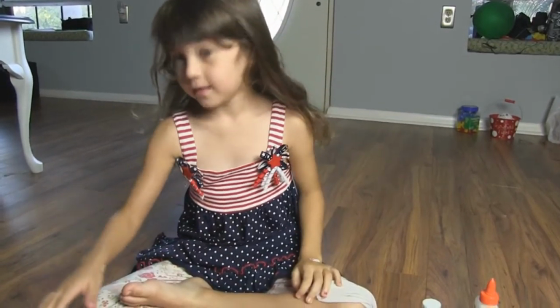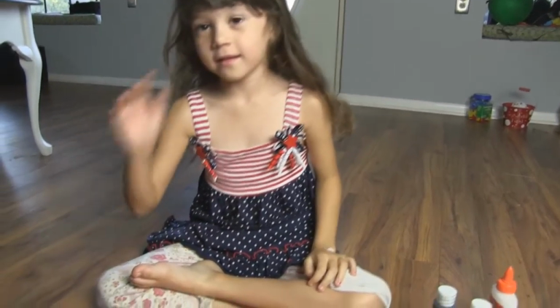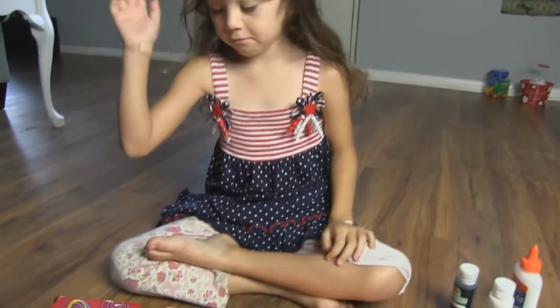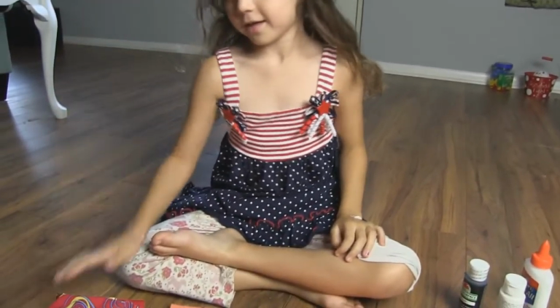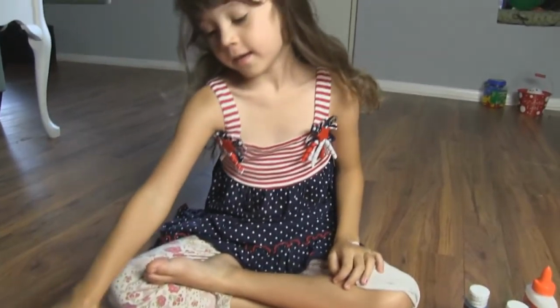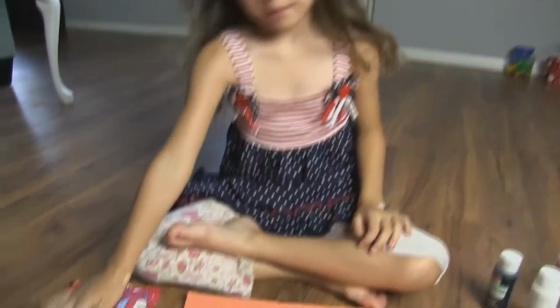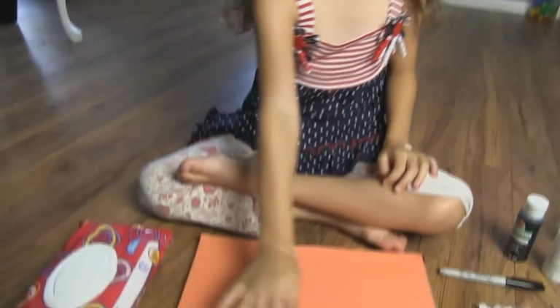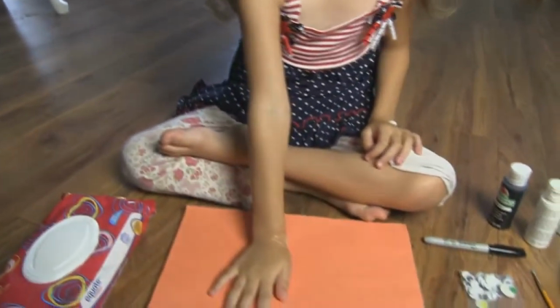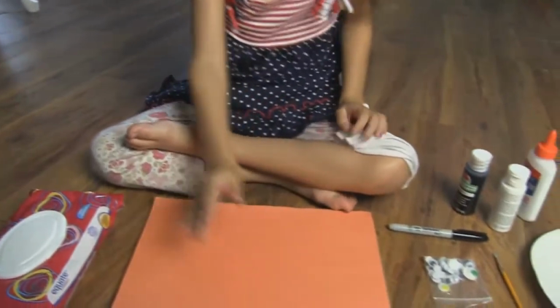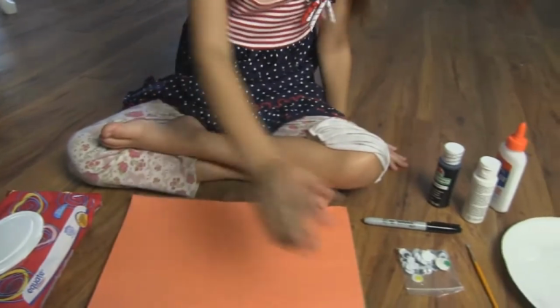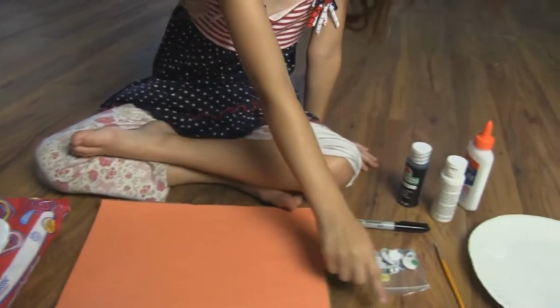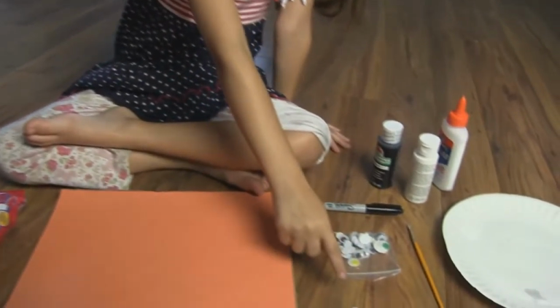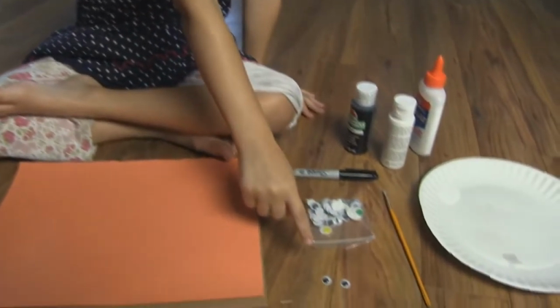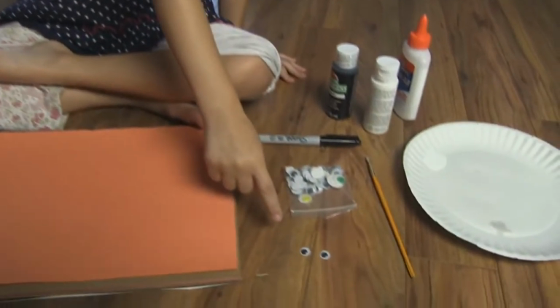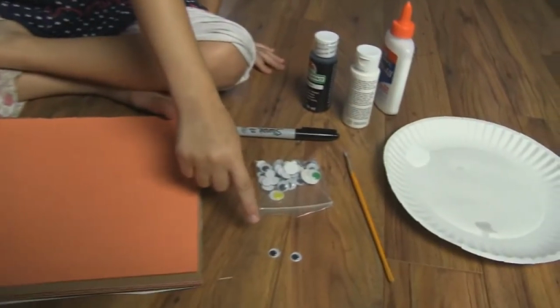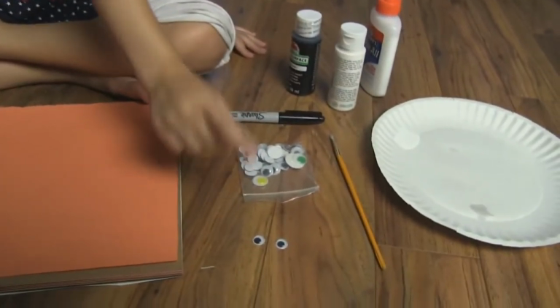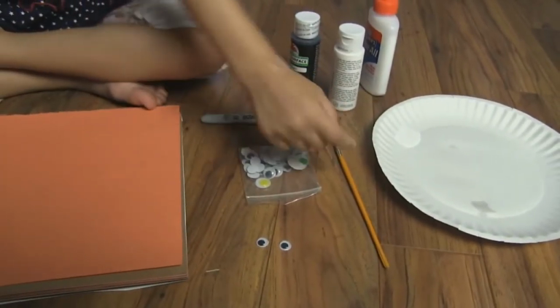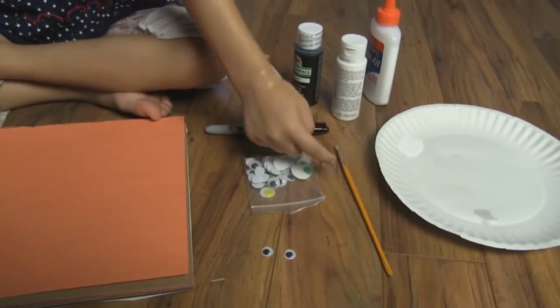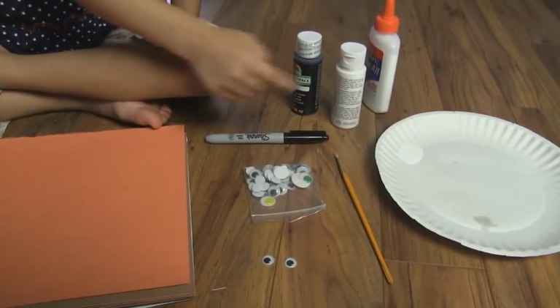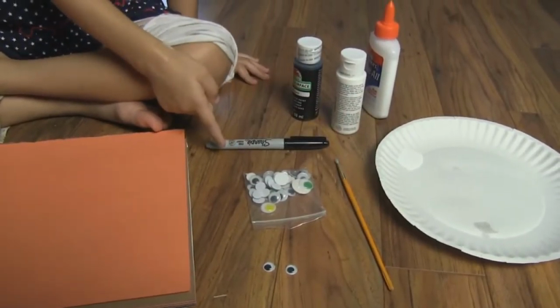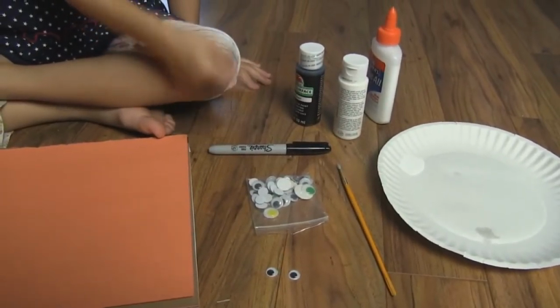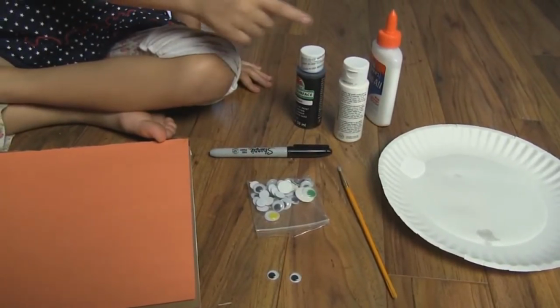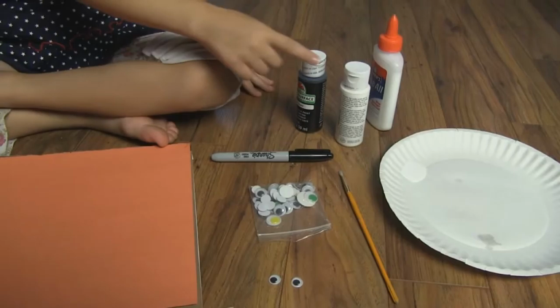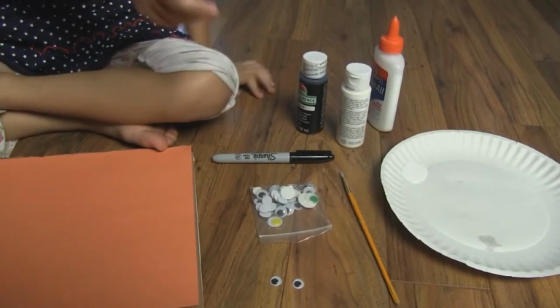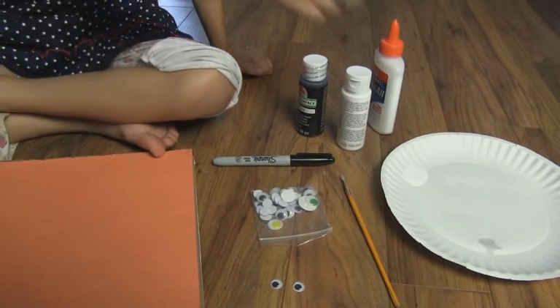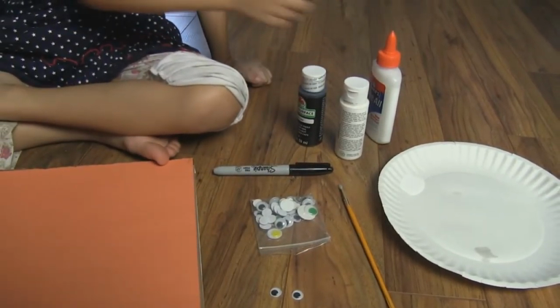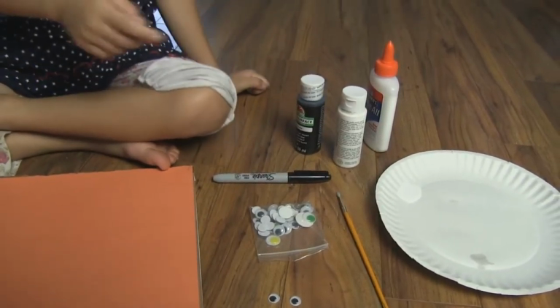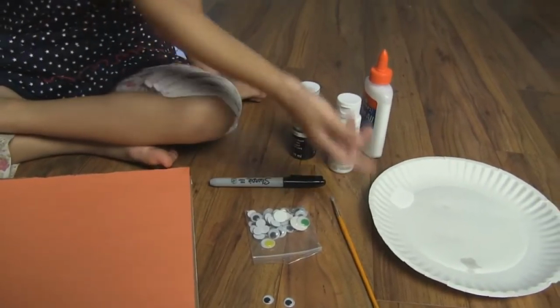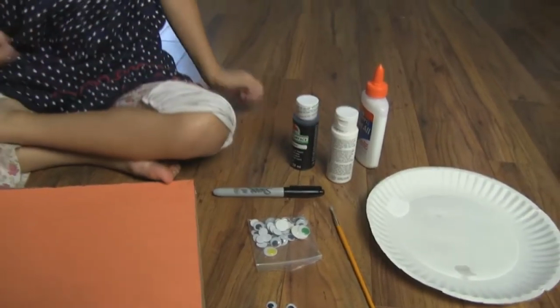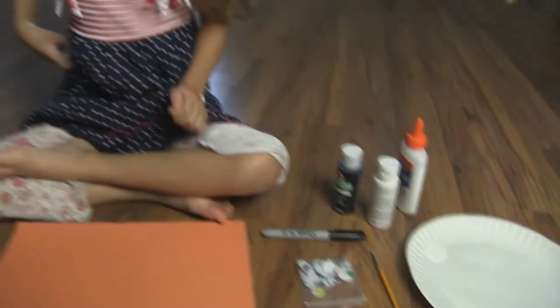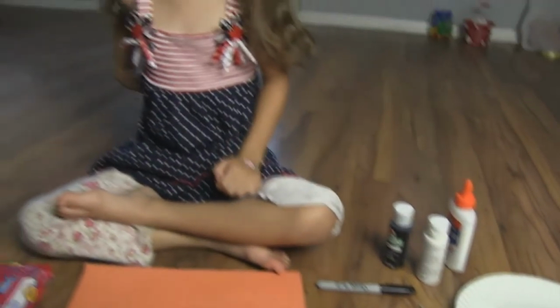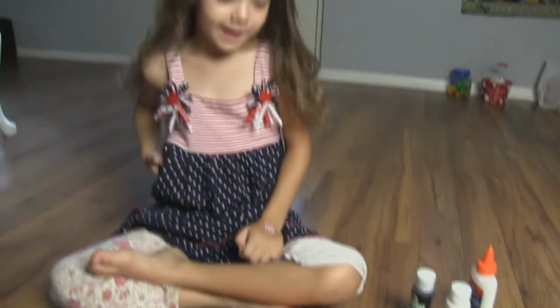This is what we're going to need. We're going to need a piece of orange paper, googly eyeballs, a paintbrush, a sharpie, brush and white paint, glue, and a paper plate.